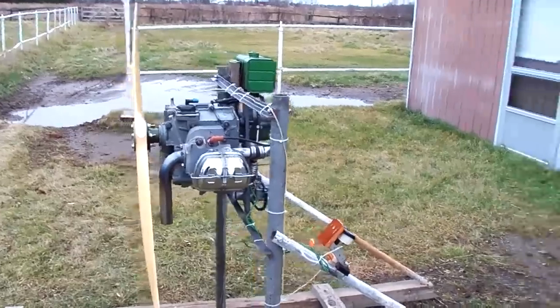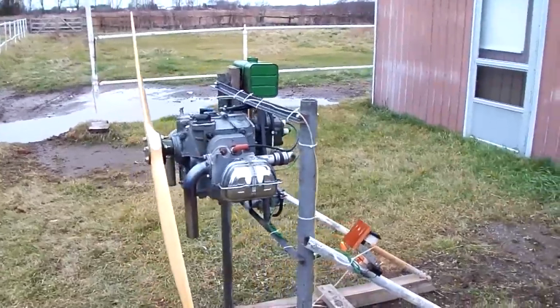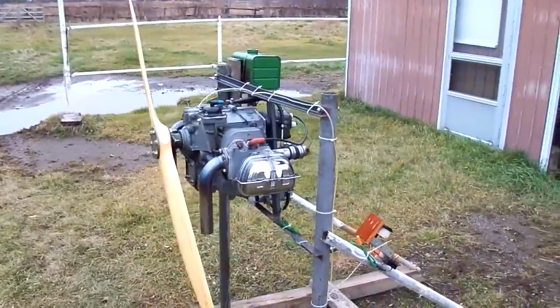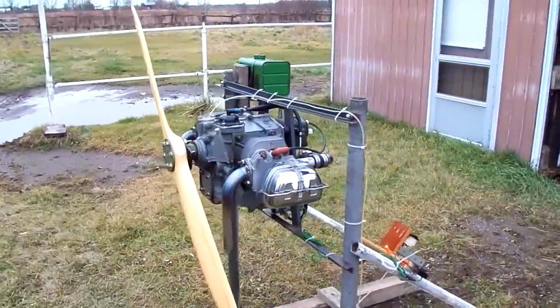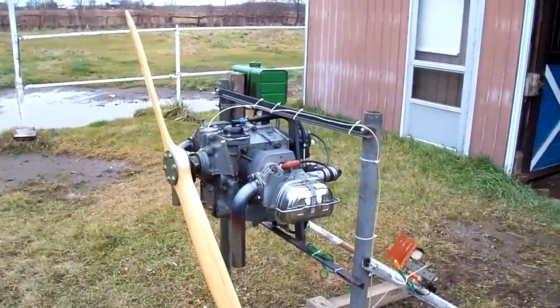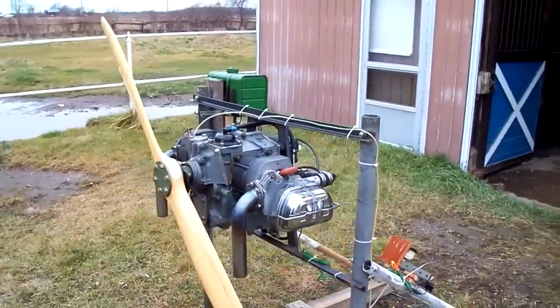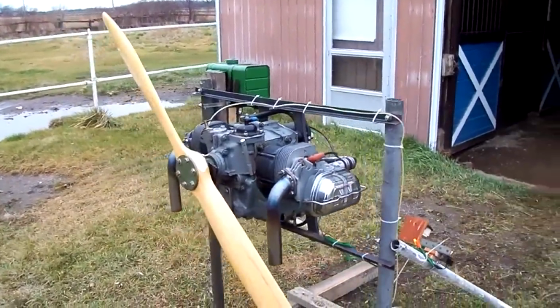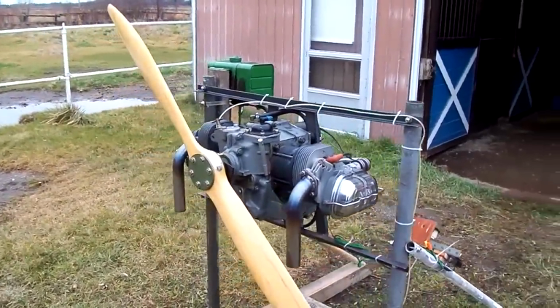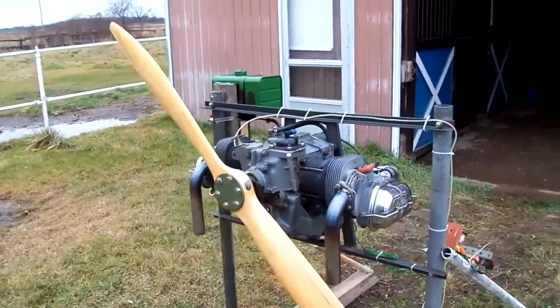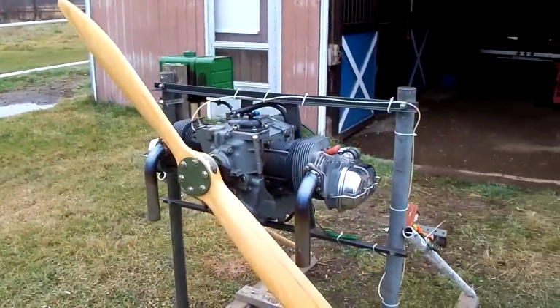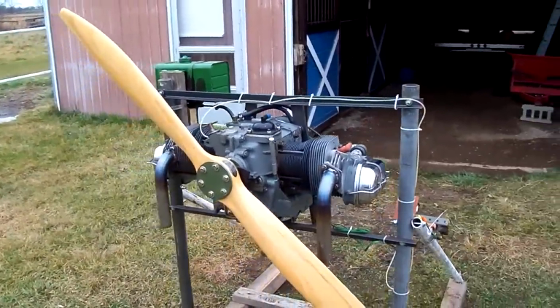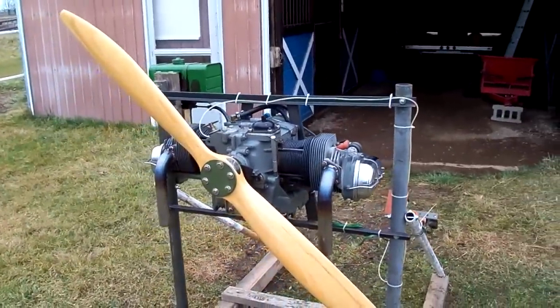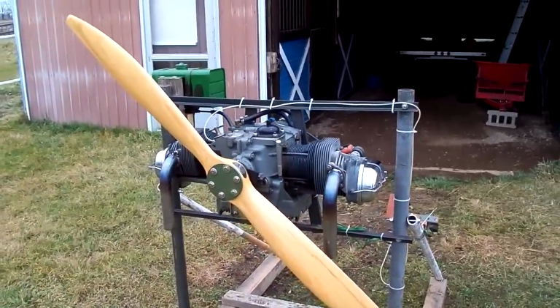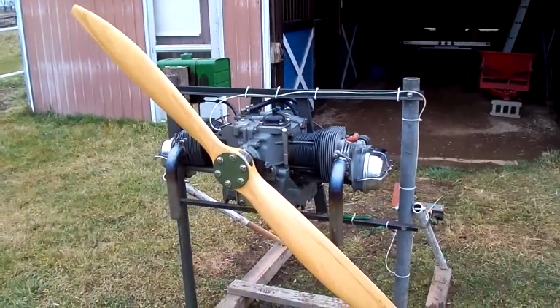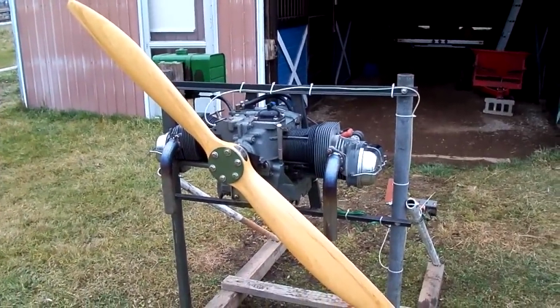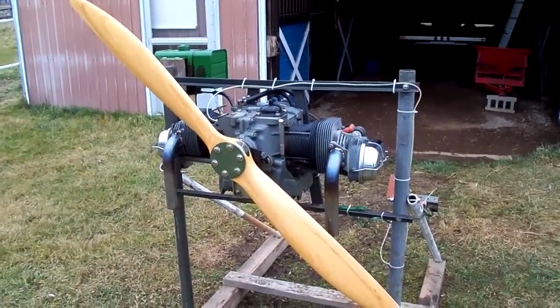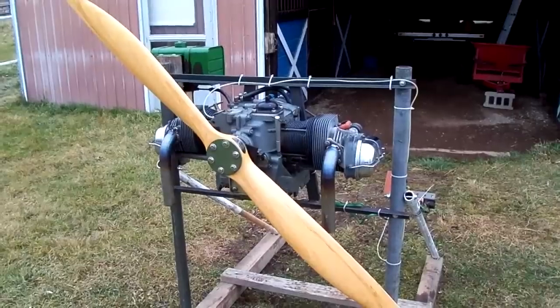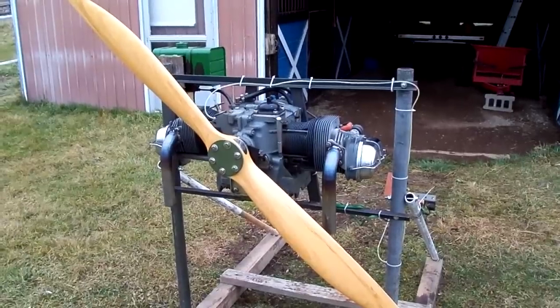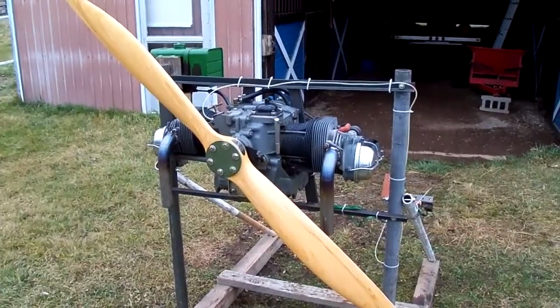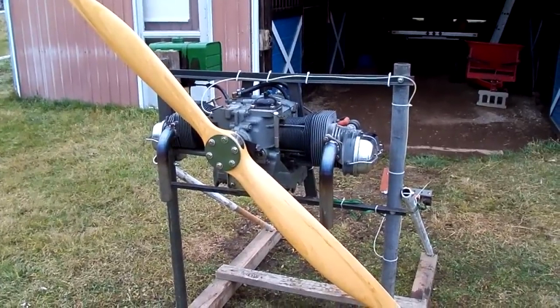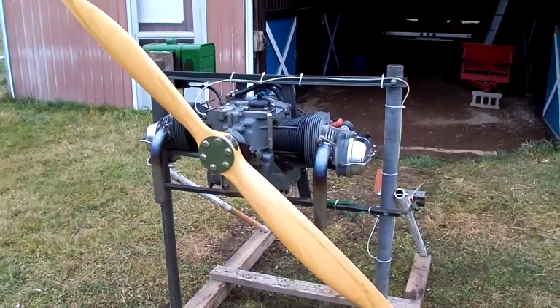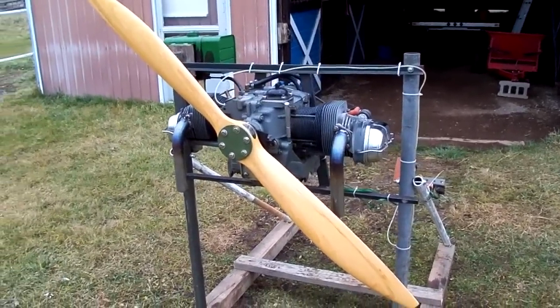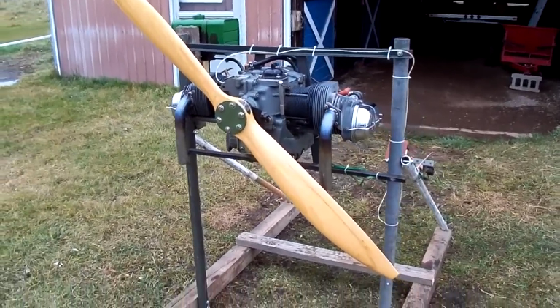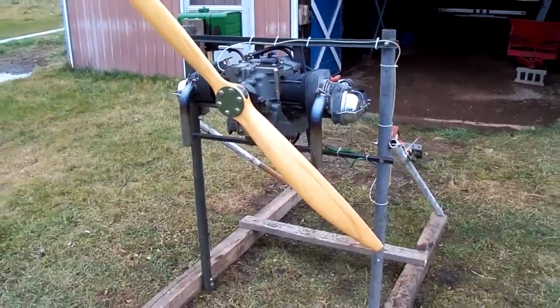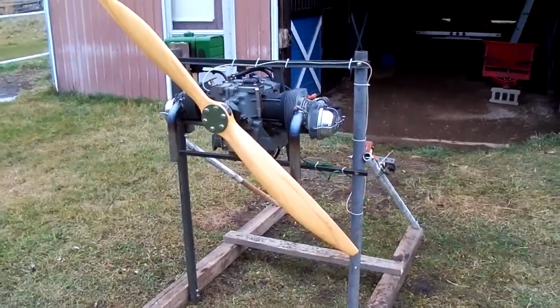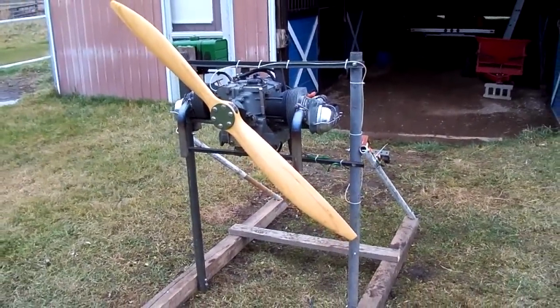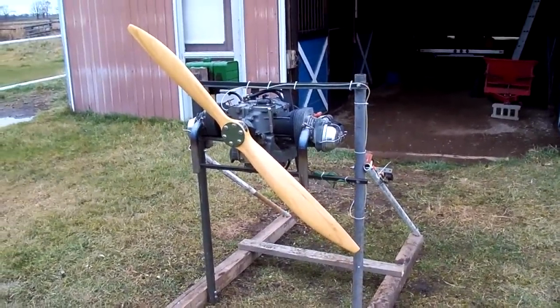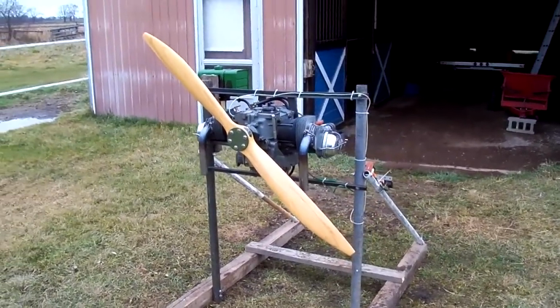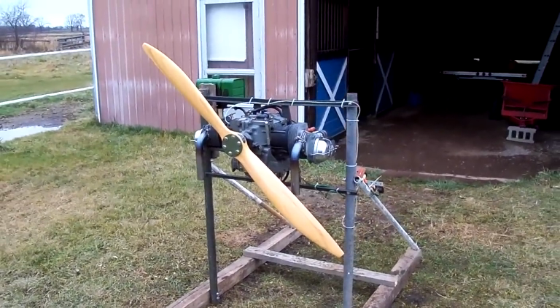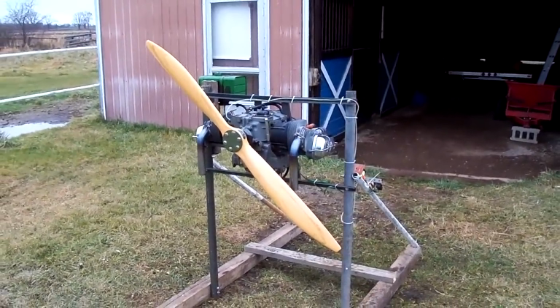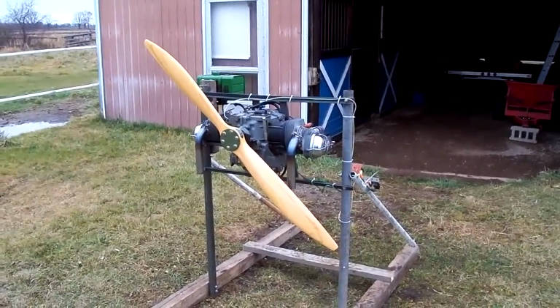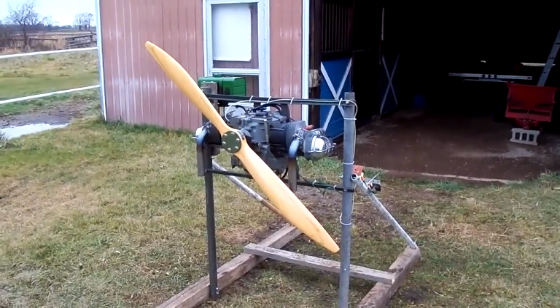Took a little bit of work to get it running. It's only about 30 degrees today, and it took a little bit to get it running well enough, but let's fire it up and see what we have.